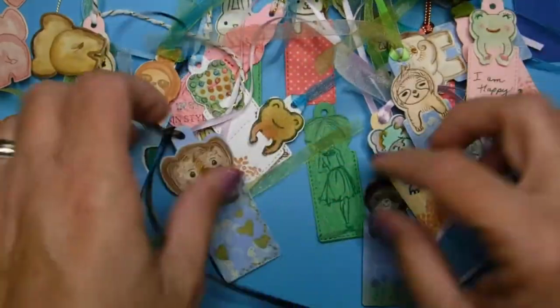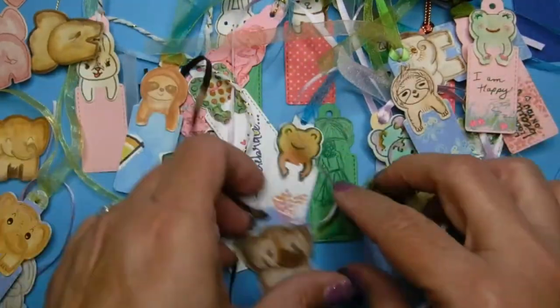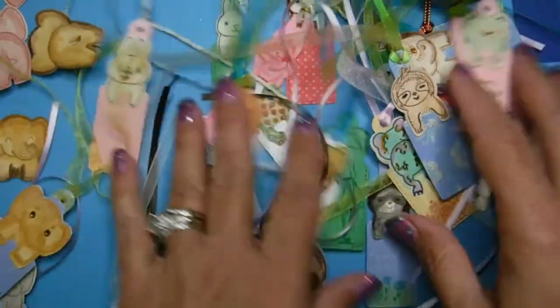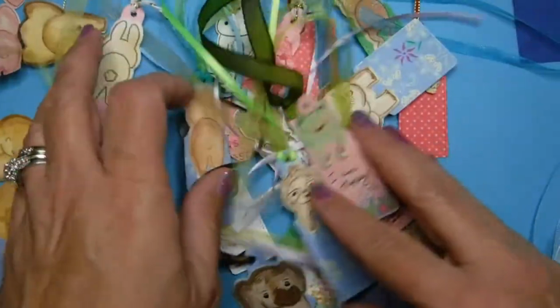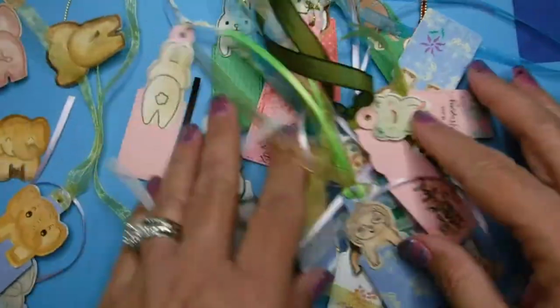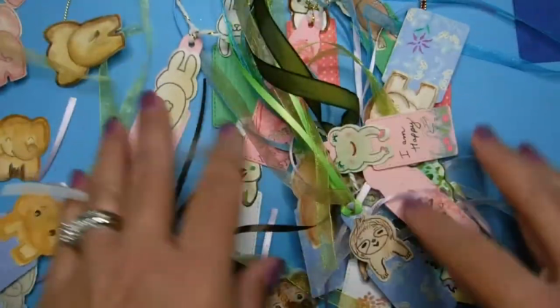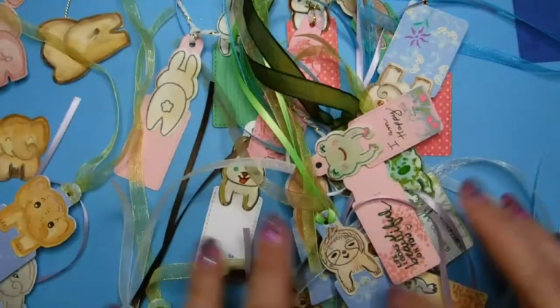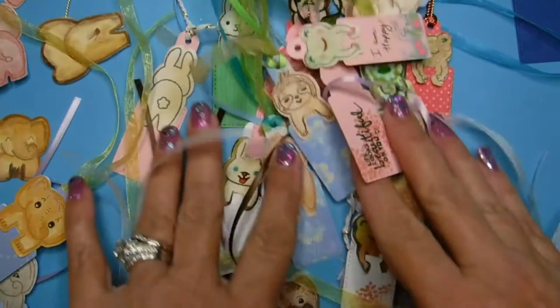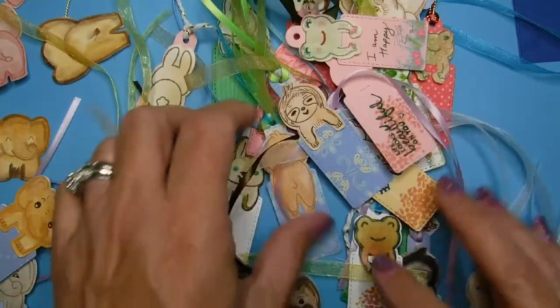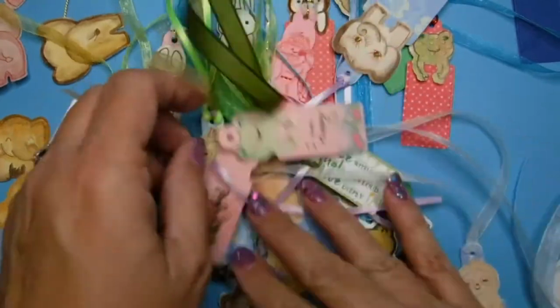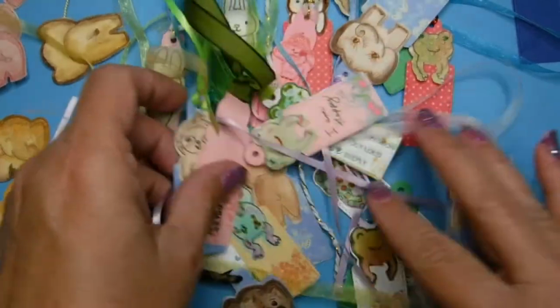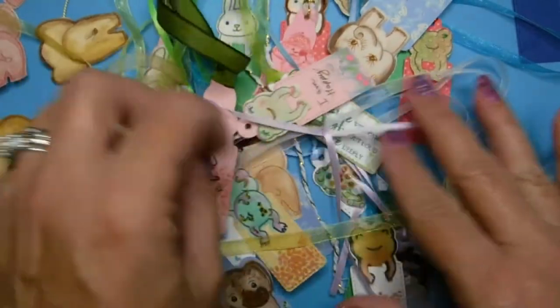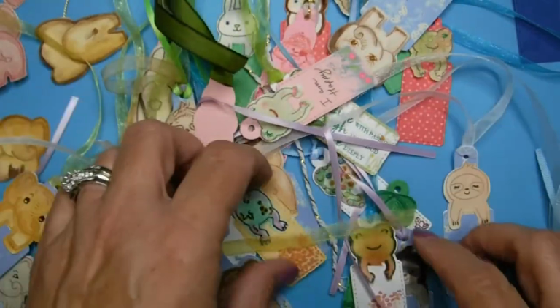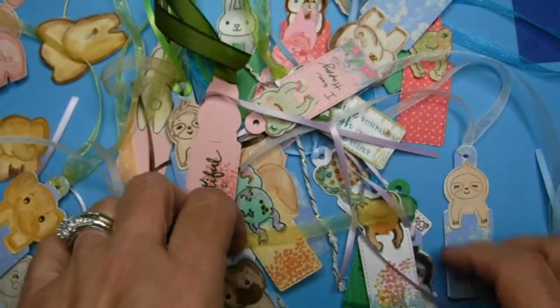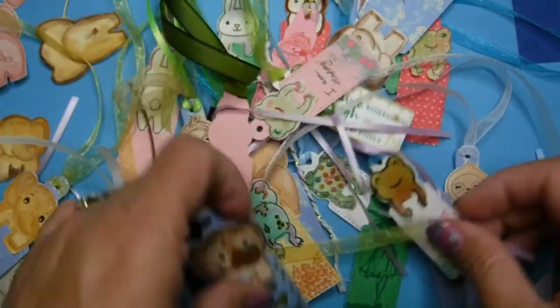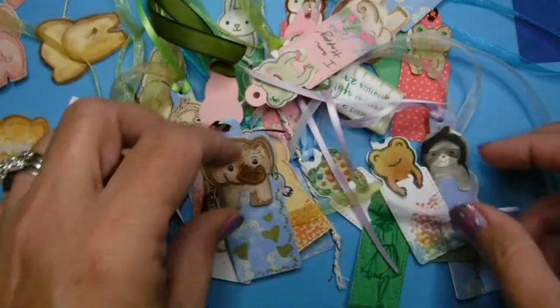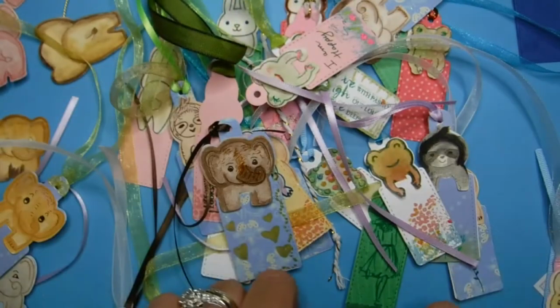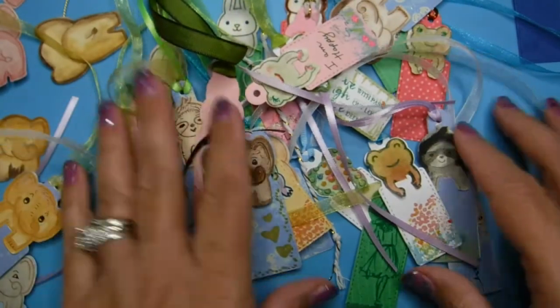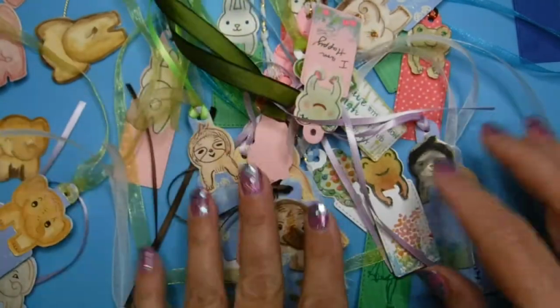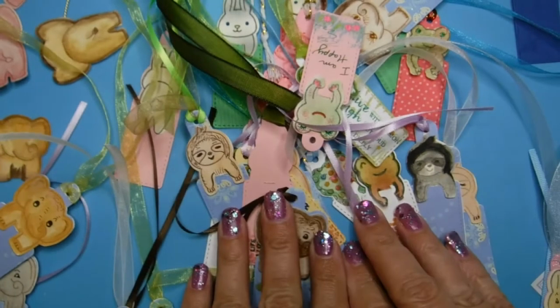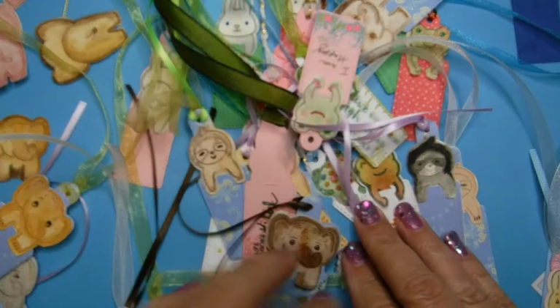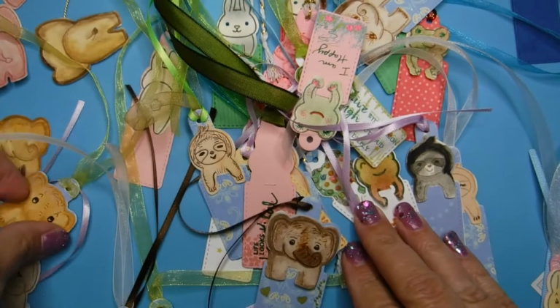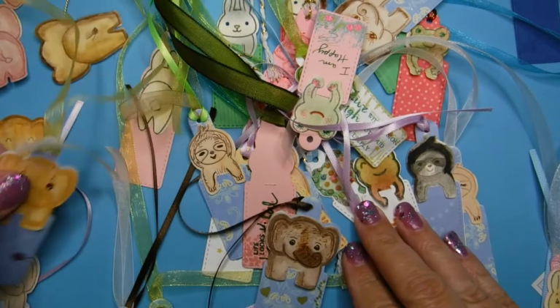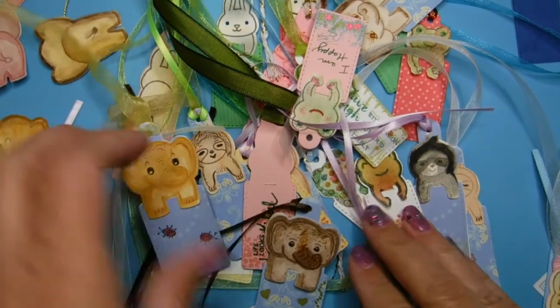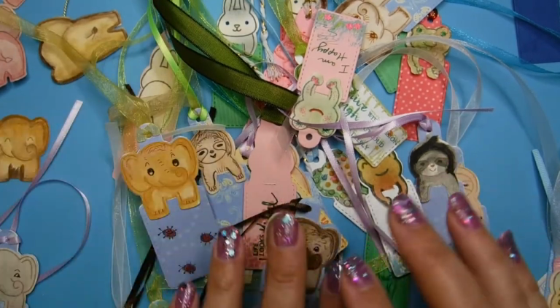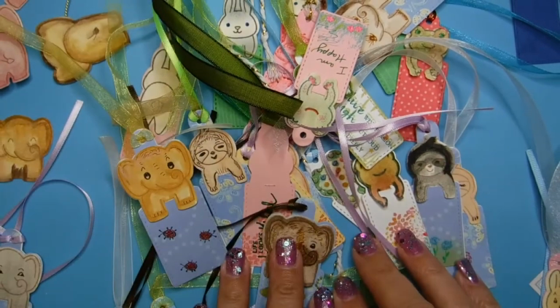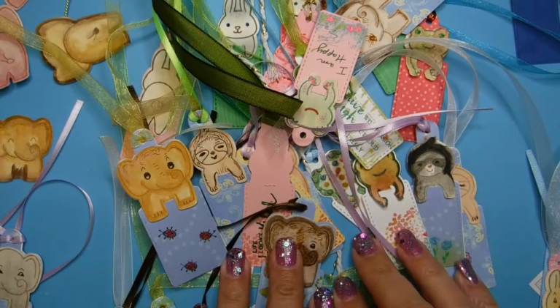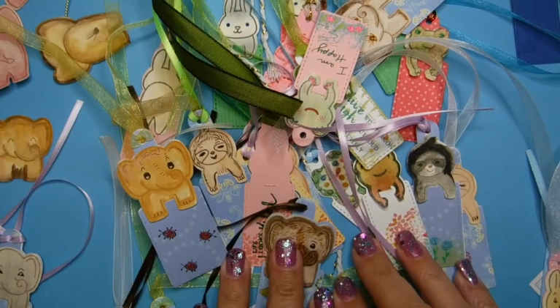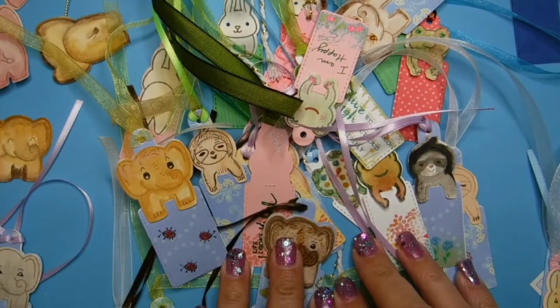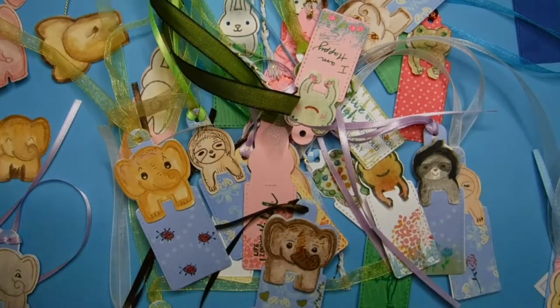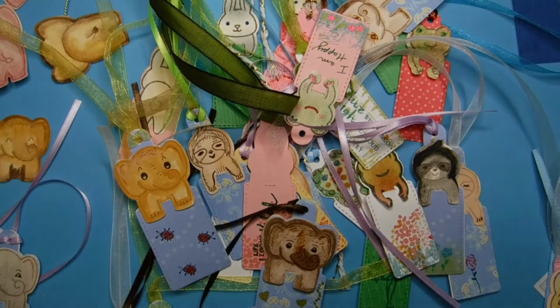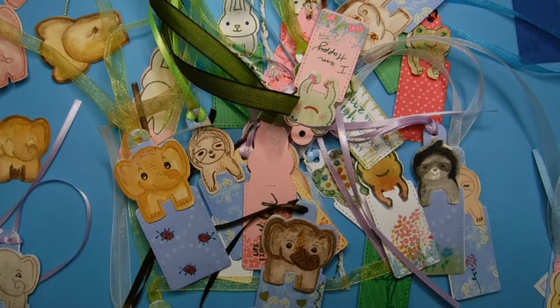I hope this inspires you guys to make your own little wildlife. These make really cute little gifts, so I wanted to give you guys these tips. I genuinely hope one day my card art will become your card art, and I always appreciate your comments and subscriptions — thanks, you guys.